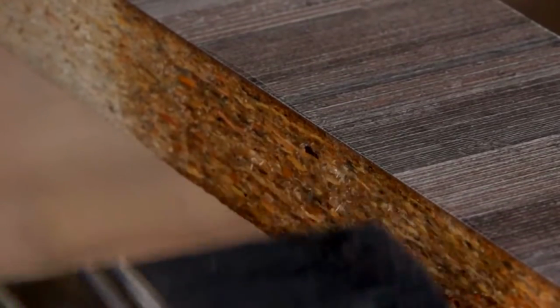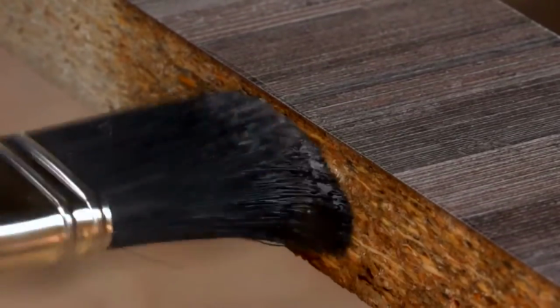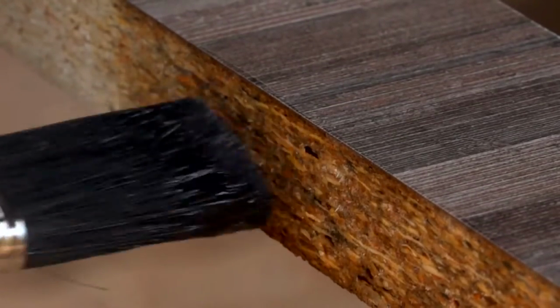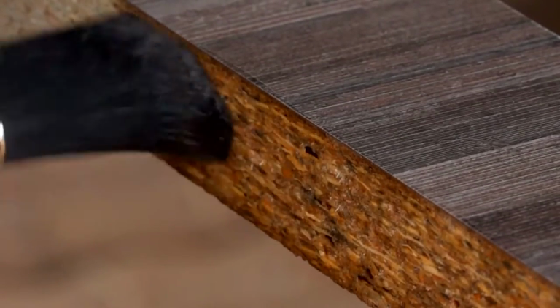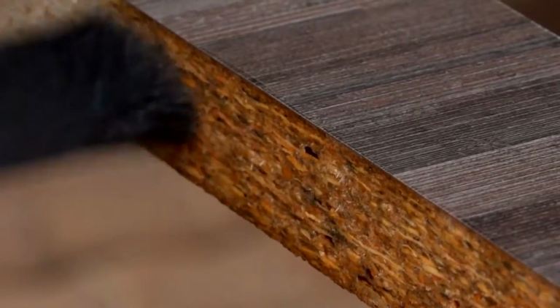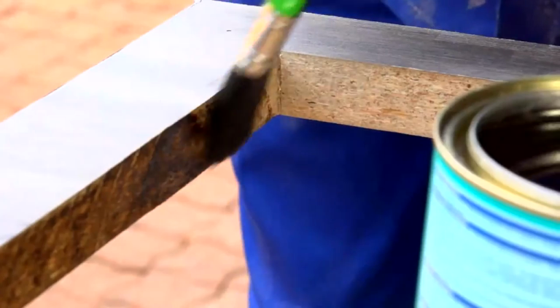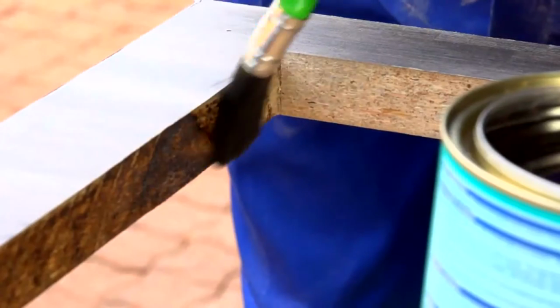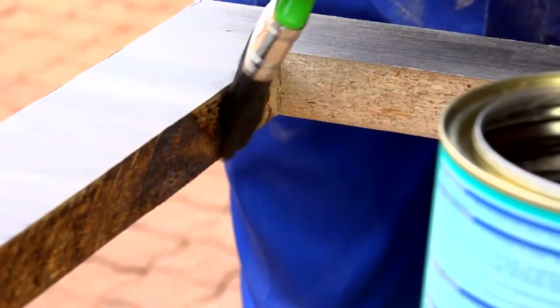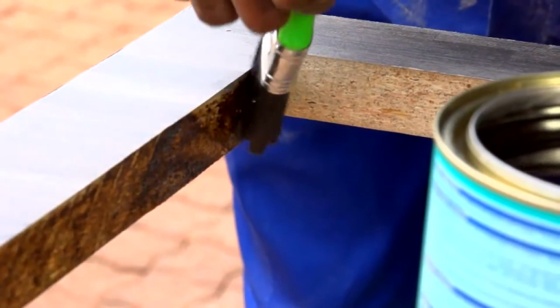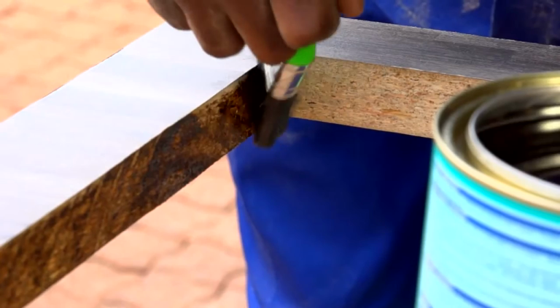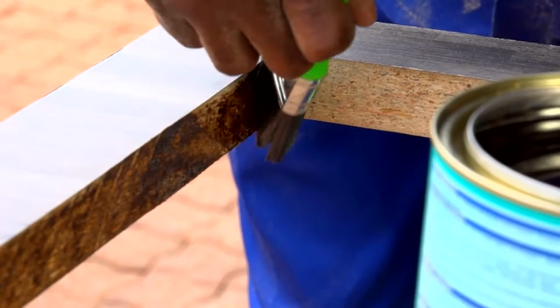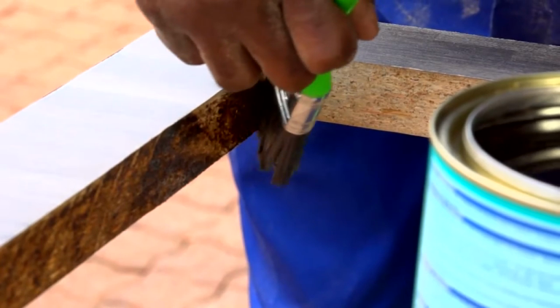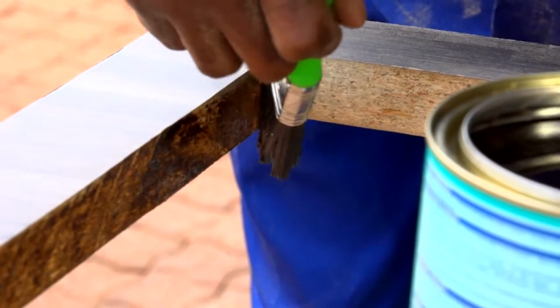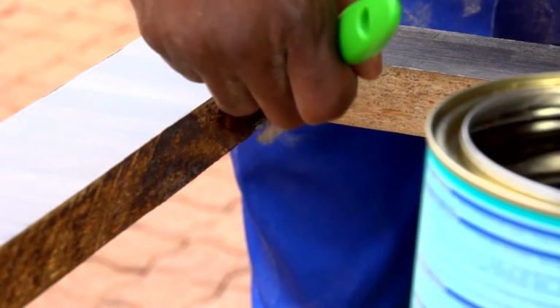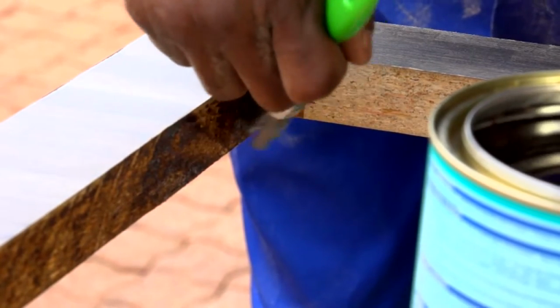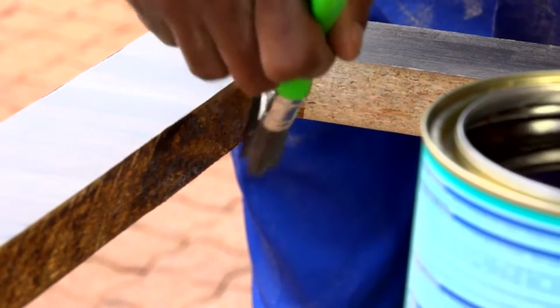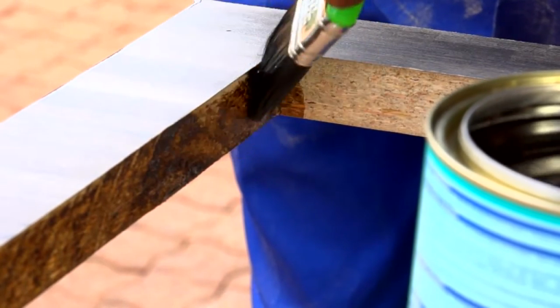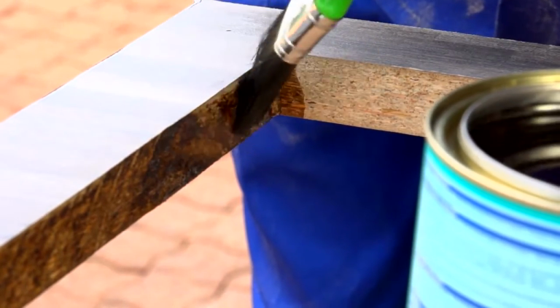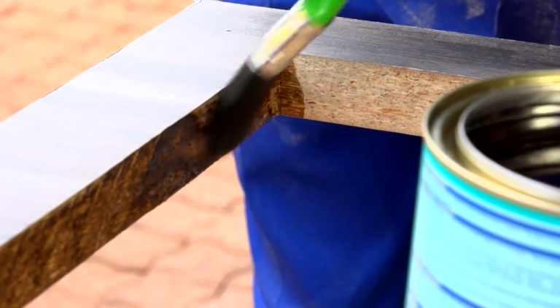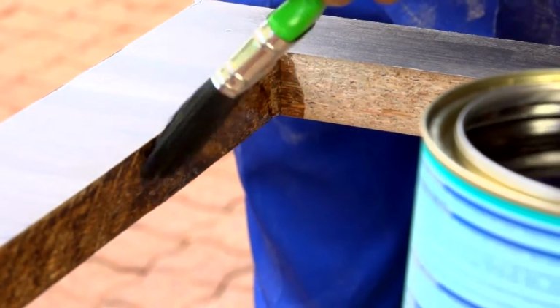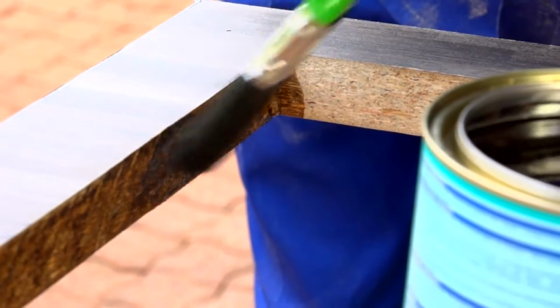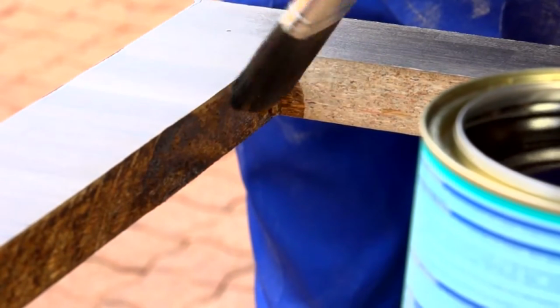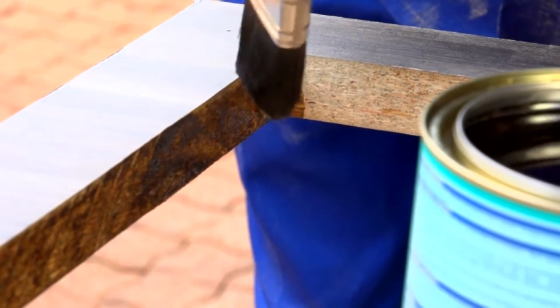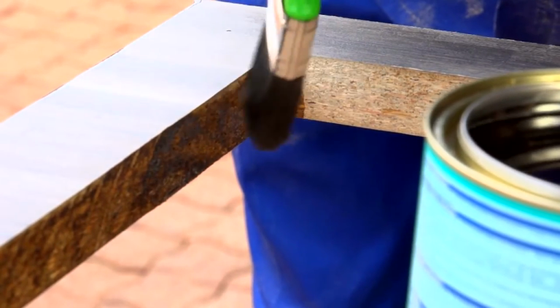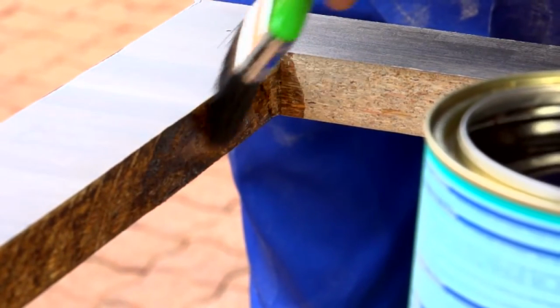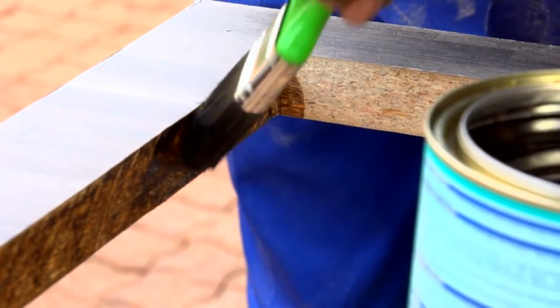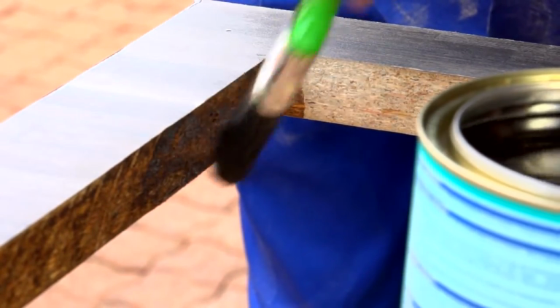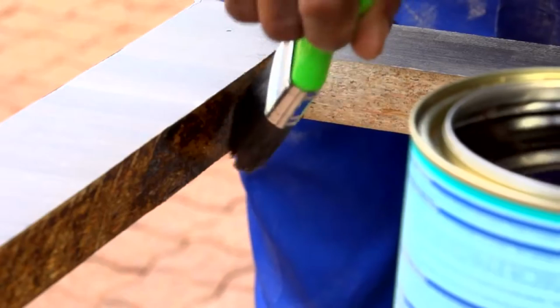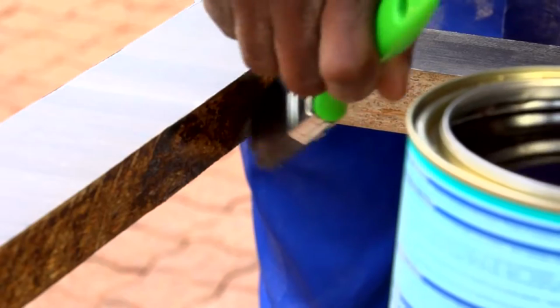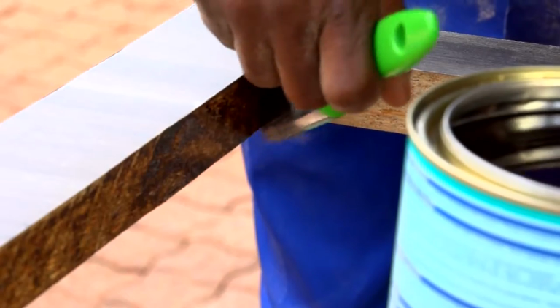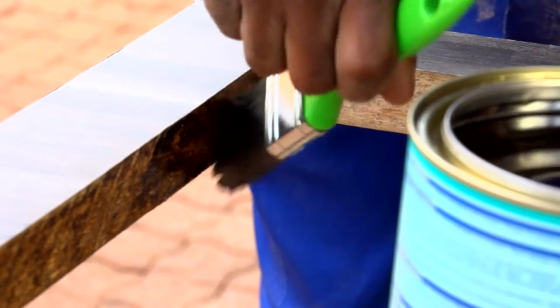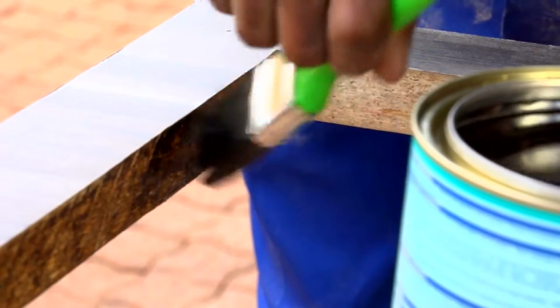Once the worktop is properly installed, the join between the wall and the worktop itself will need to be sealed too, on the top only, with acrylic.